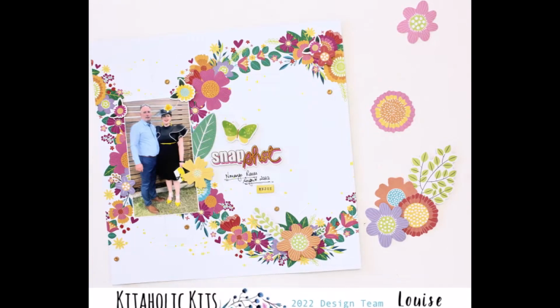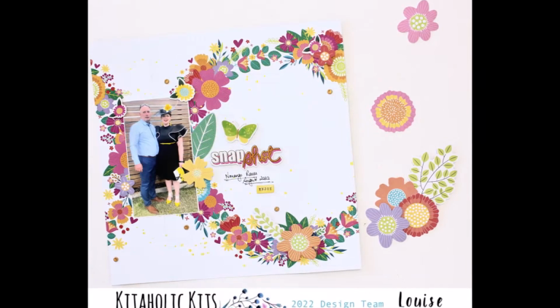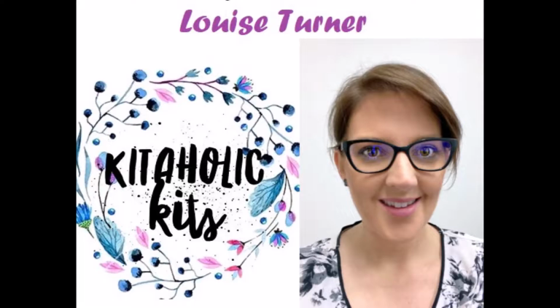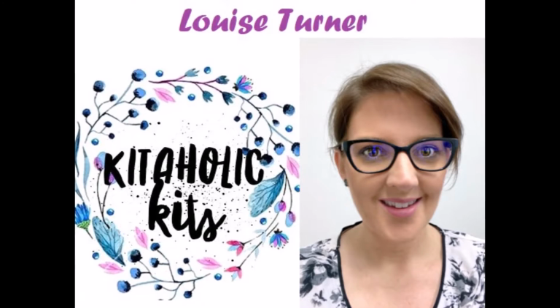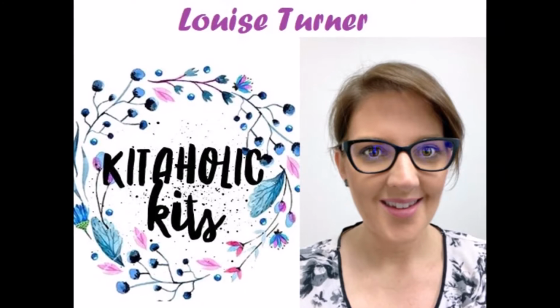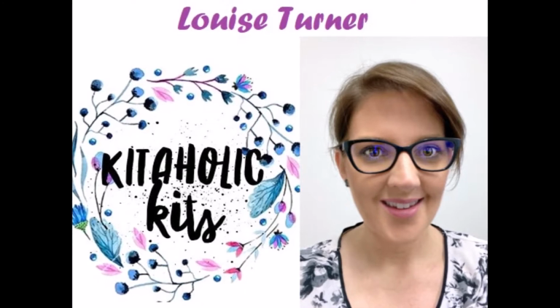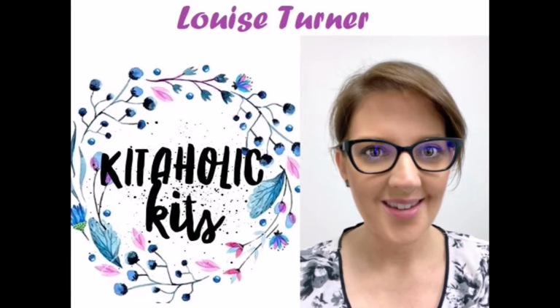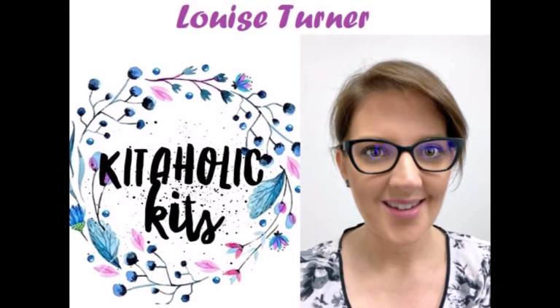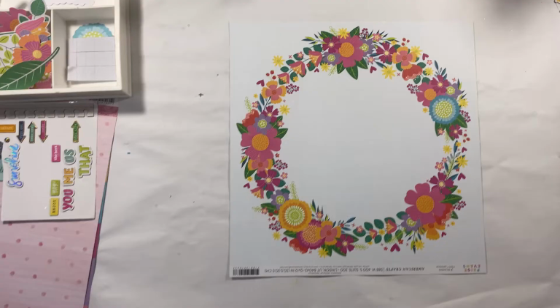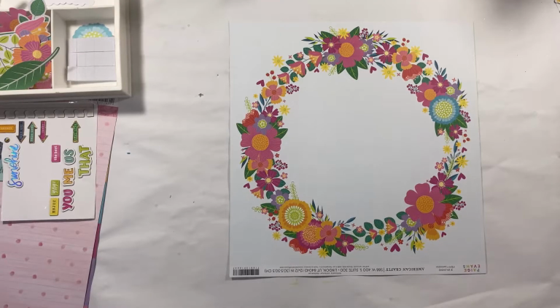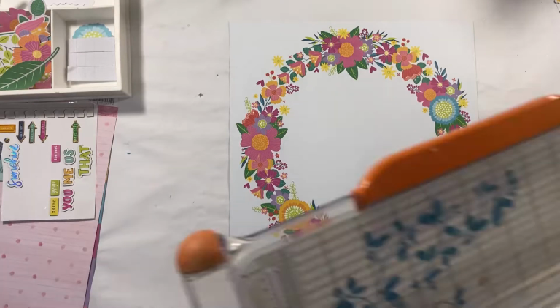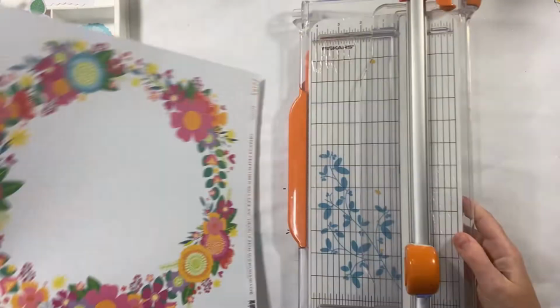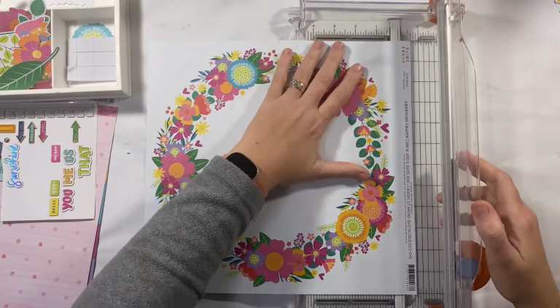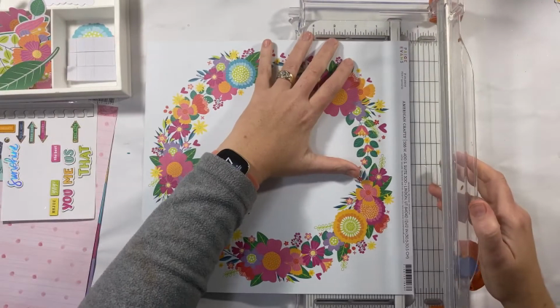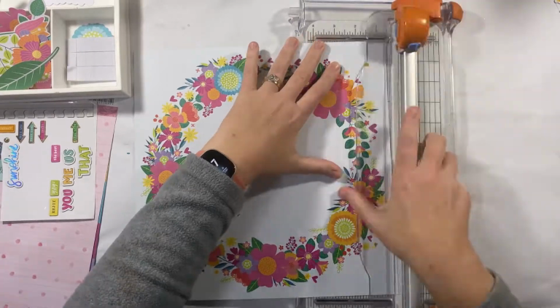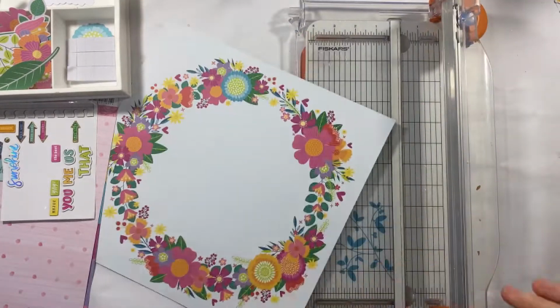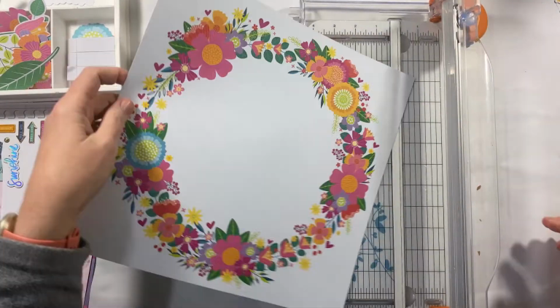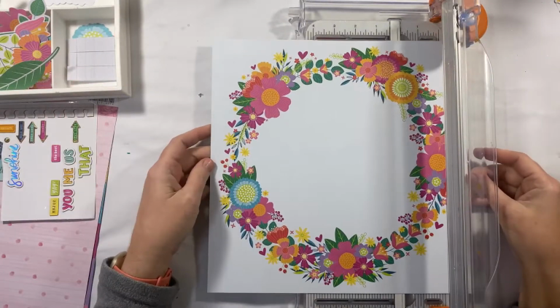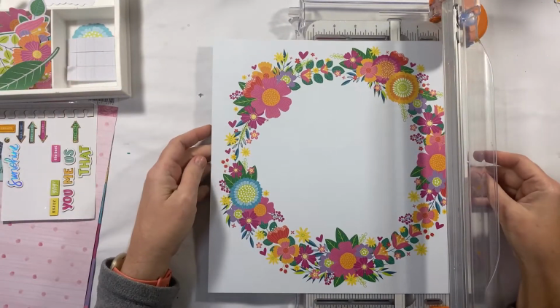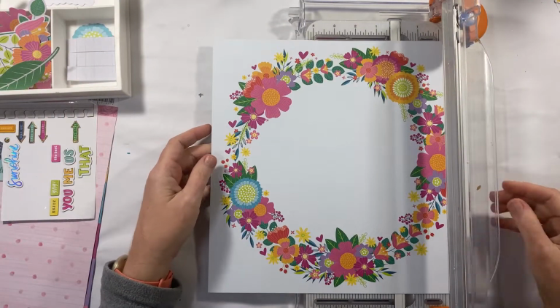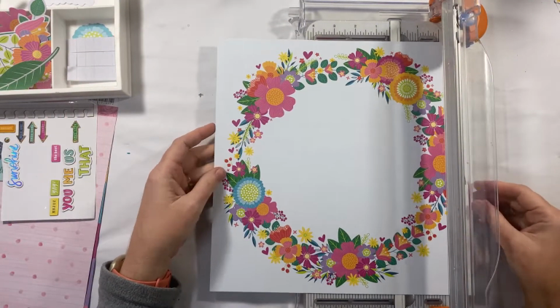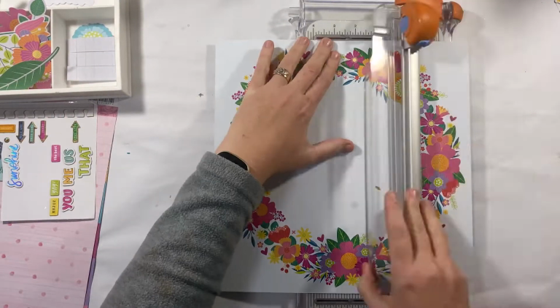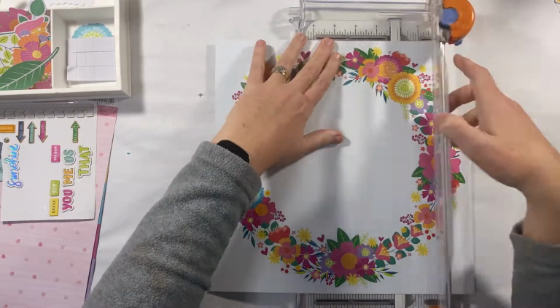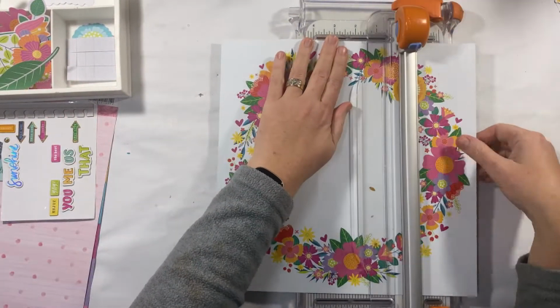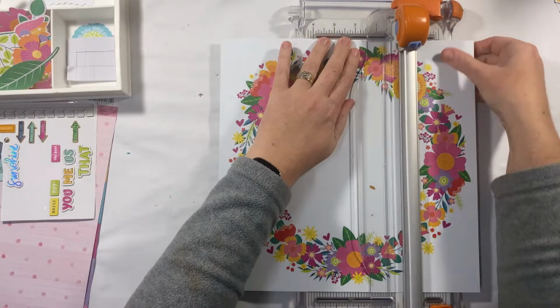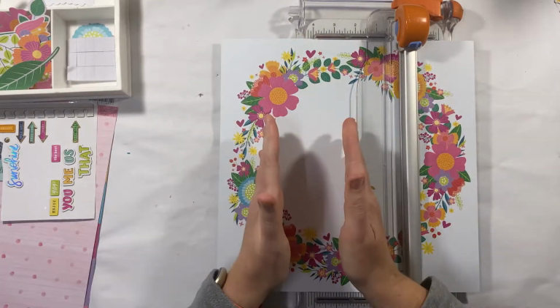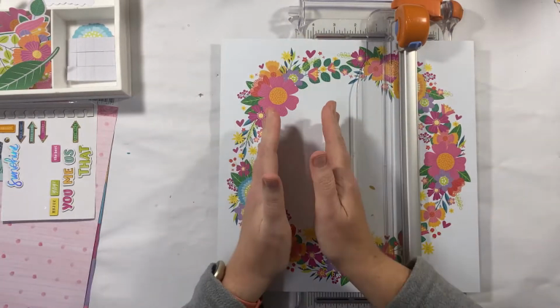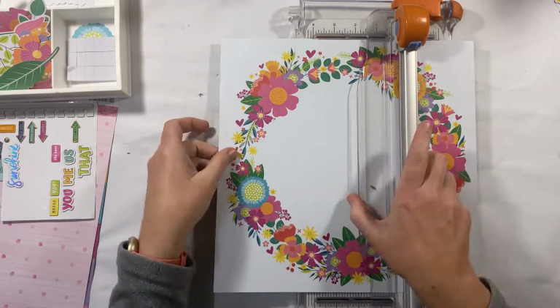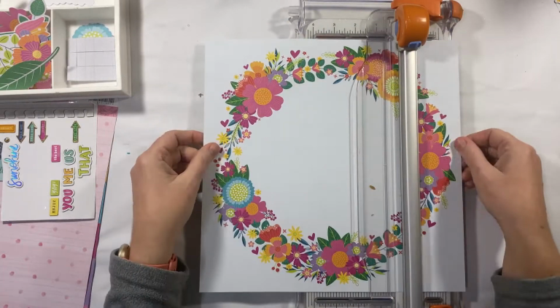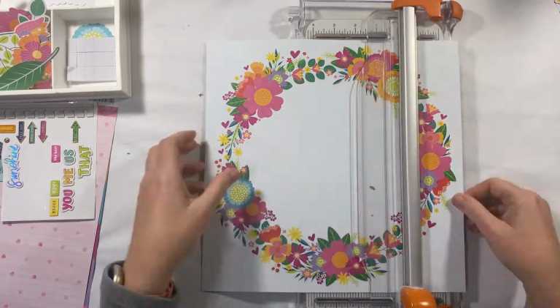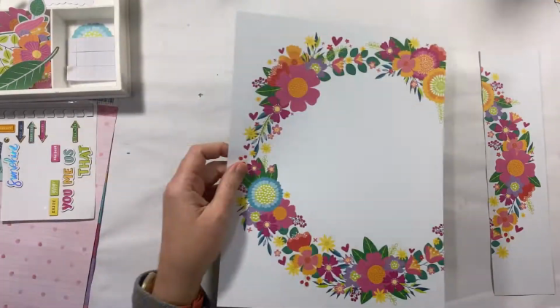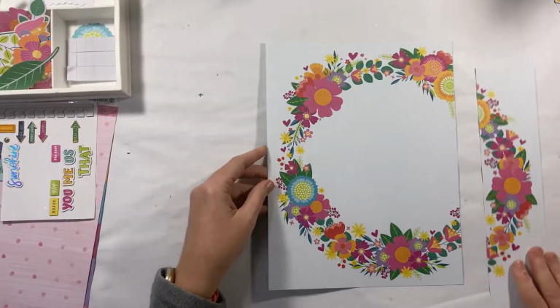Hi there kit lovers, it's Louise with you today on behalf of Kitaholic Kits, sharing a new 12x12 scrapbook layout featuring the September 2022 kit. Now this page is just screaming to be used — it is a beautiful page.